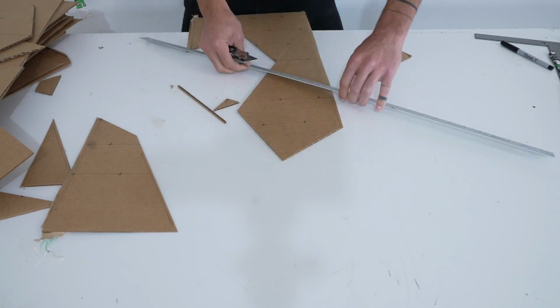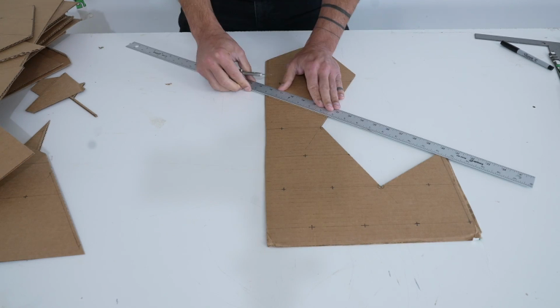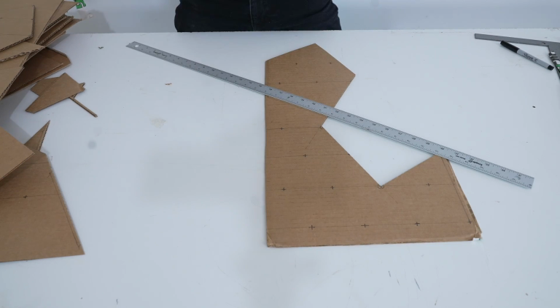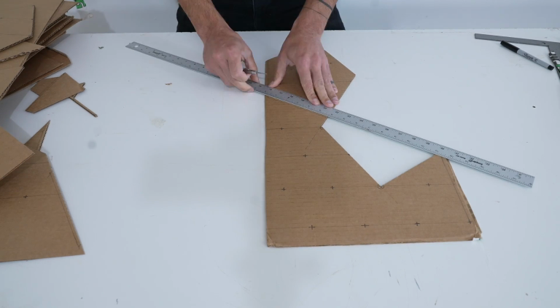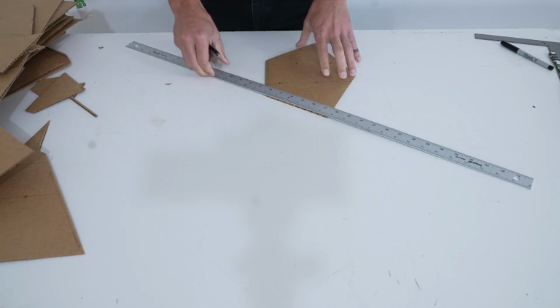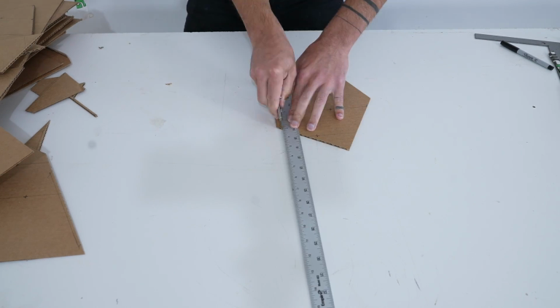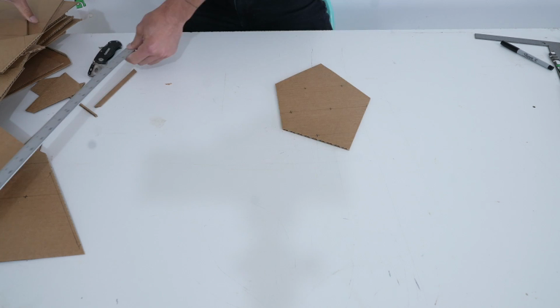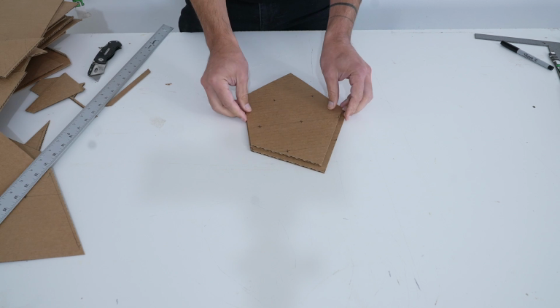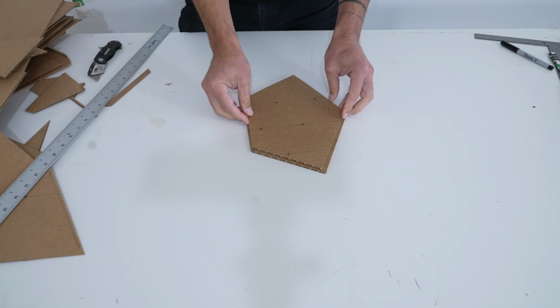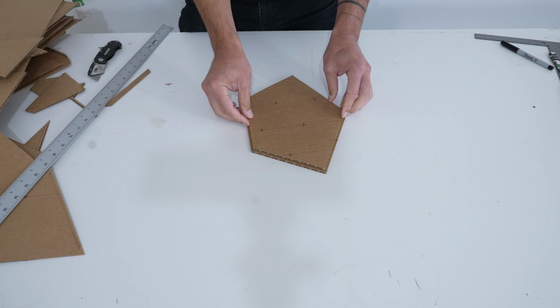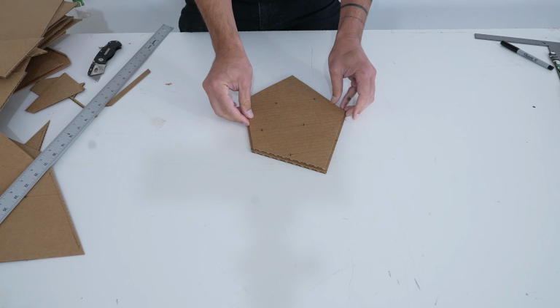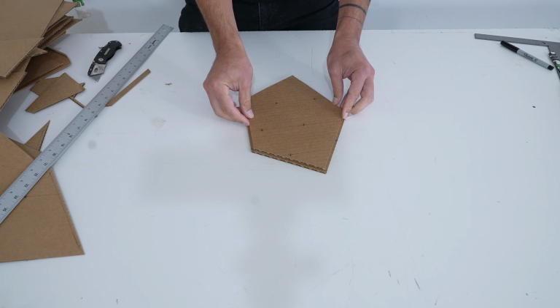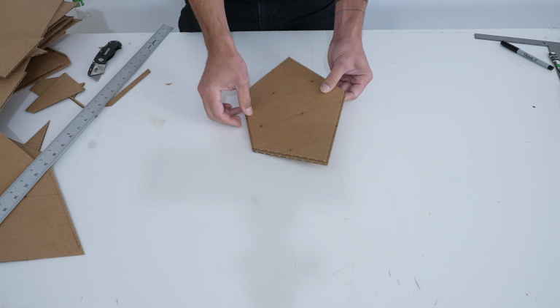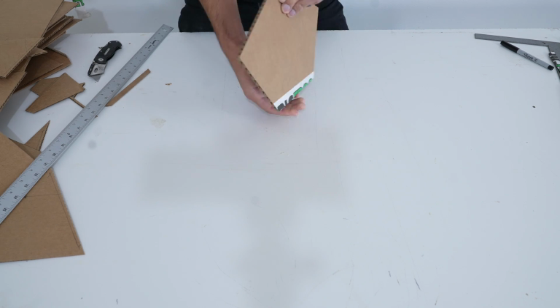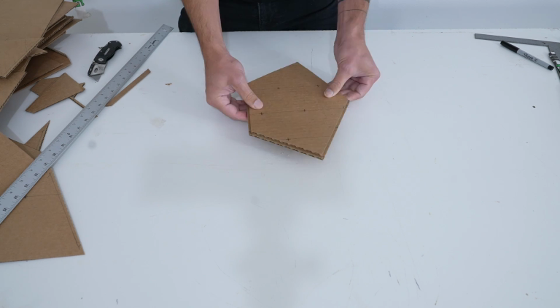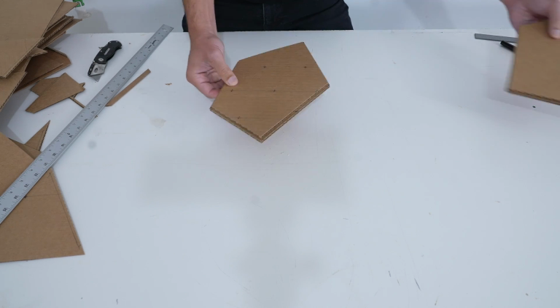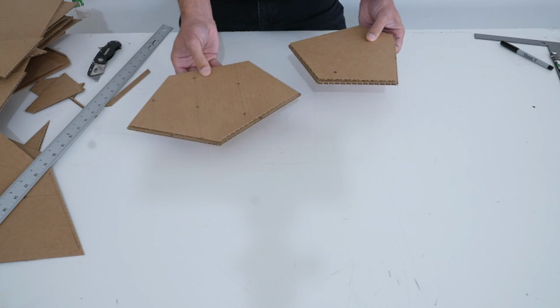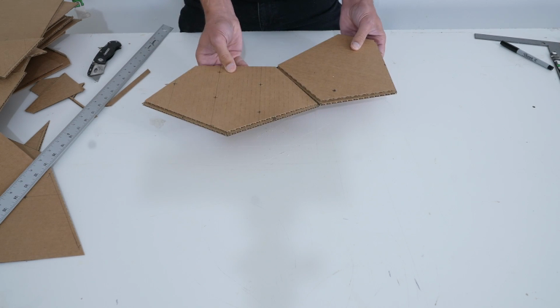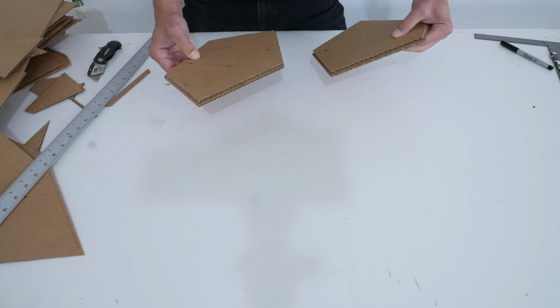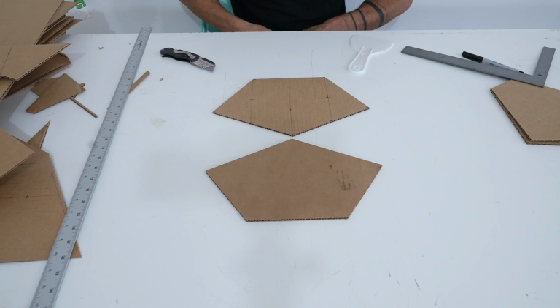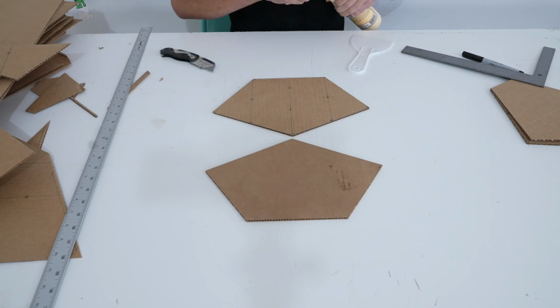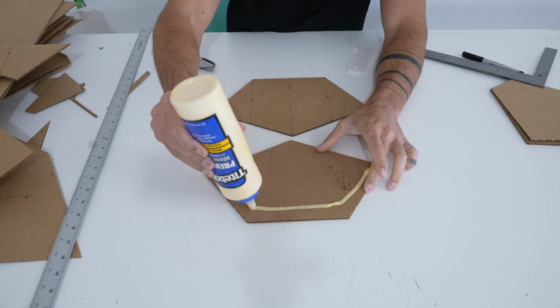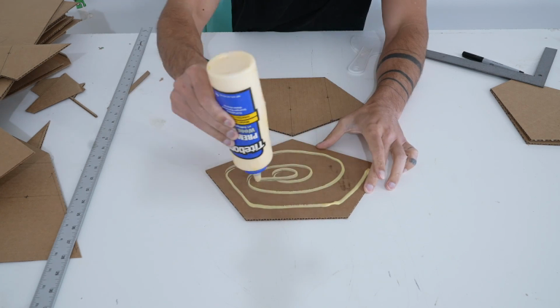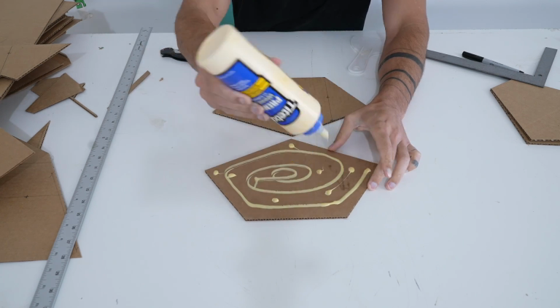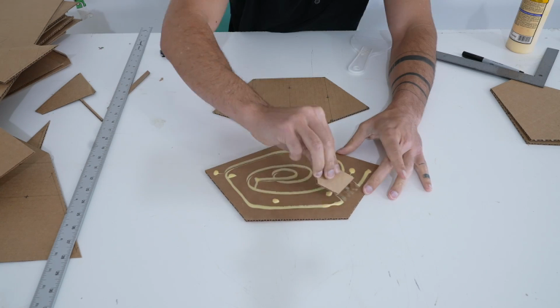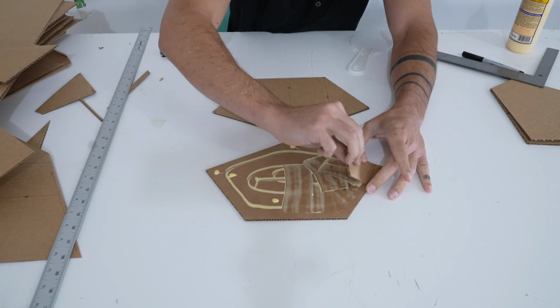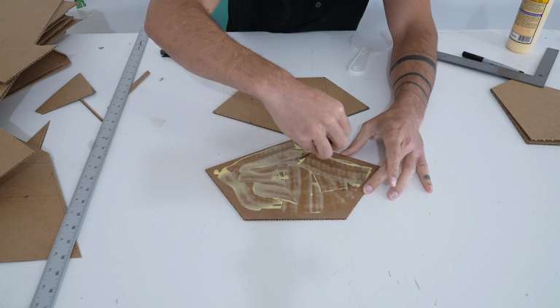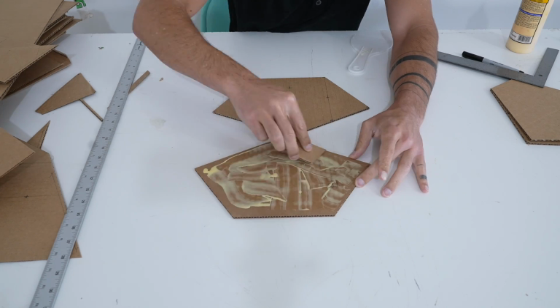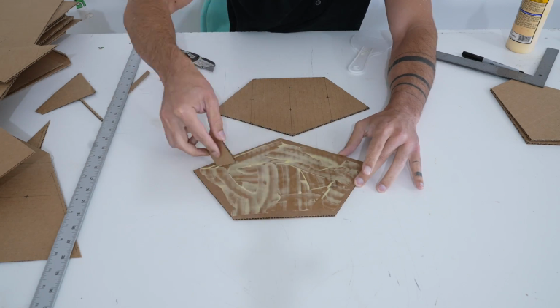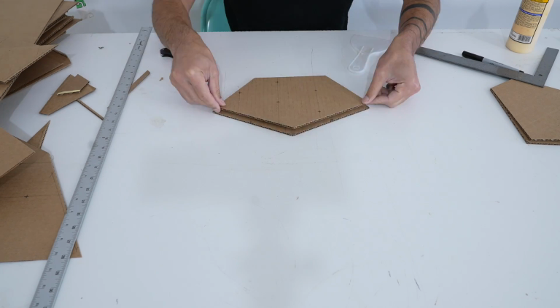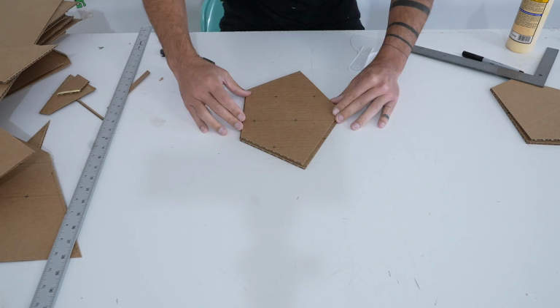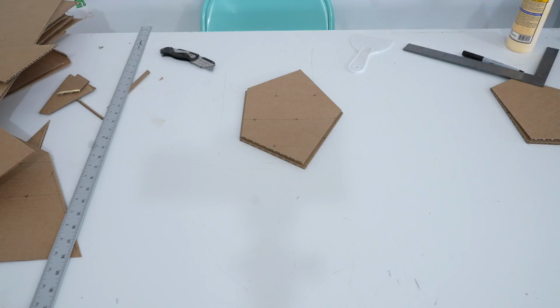I traced the first shapes onto another piece of cardboard and cut out these second pieces just slightly smaller than the first pieces by about an eighth of an inch. I glued the layers together, making sure not to use too much glue because that would moisten the cardboard too much and make it crinkle.